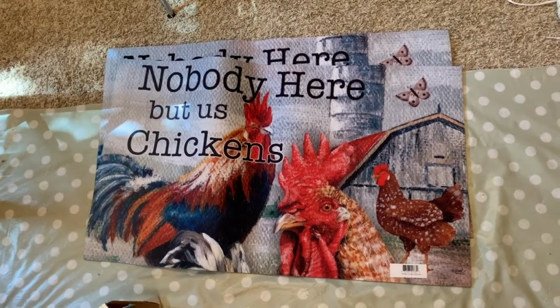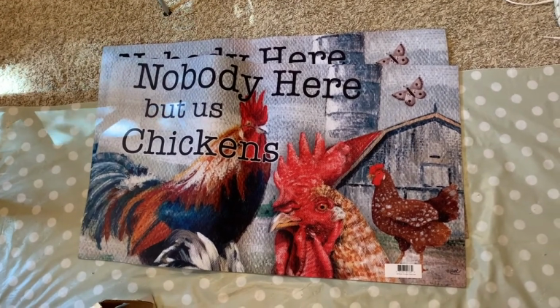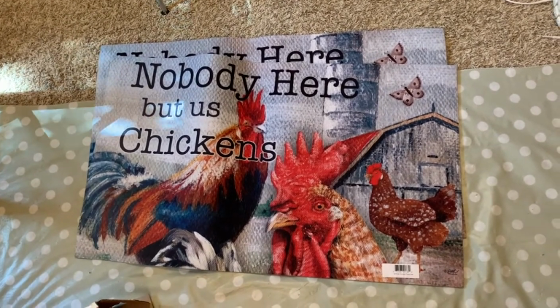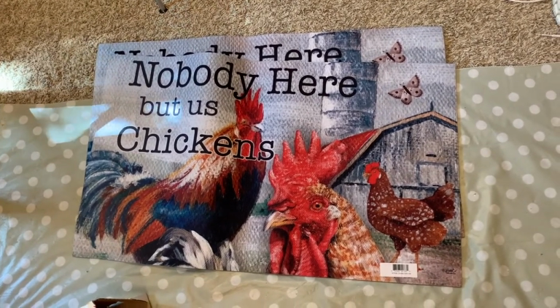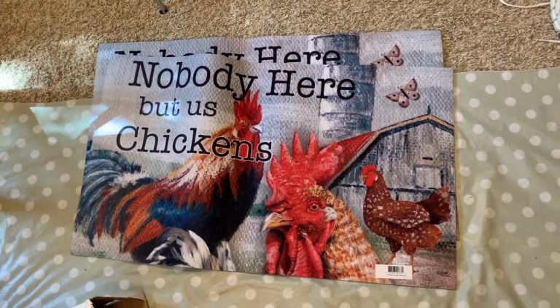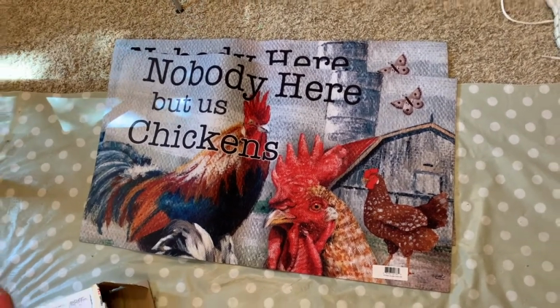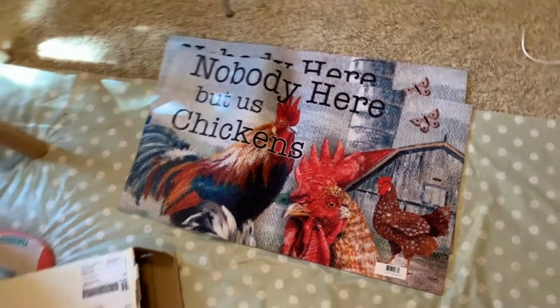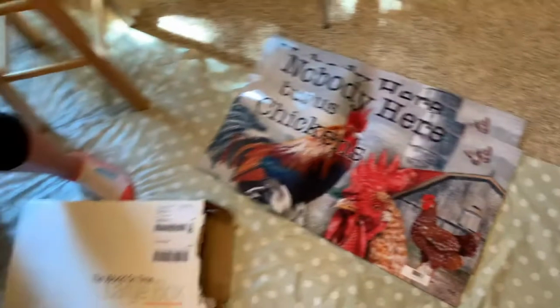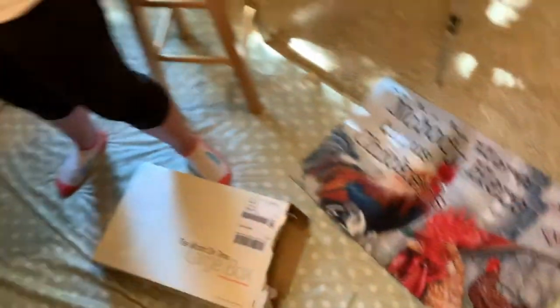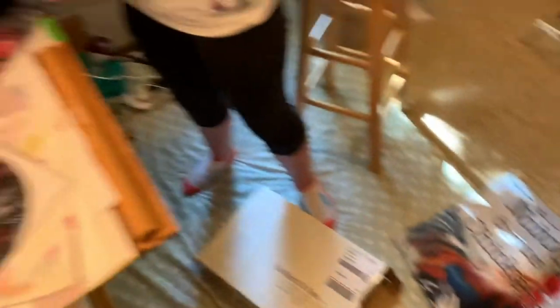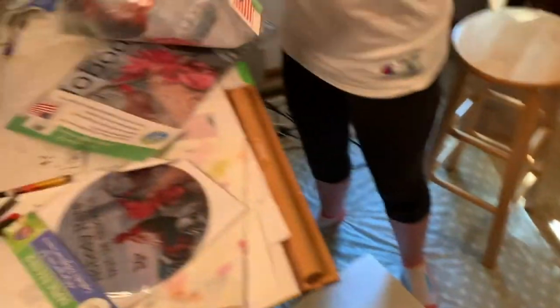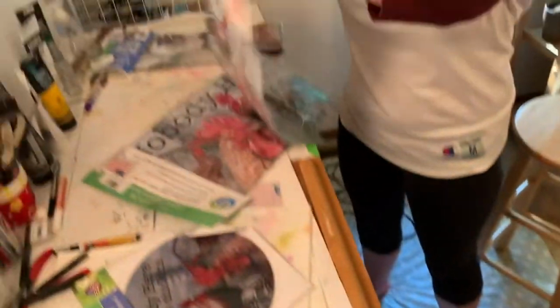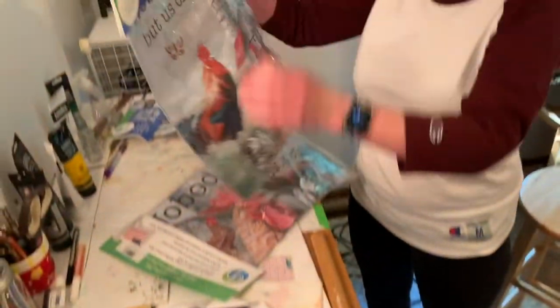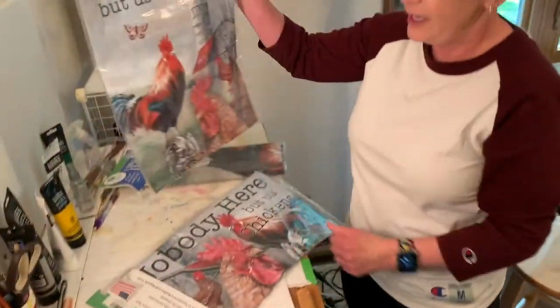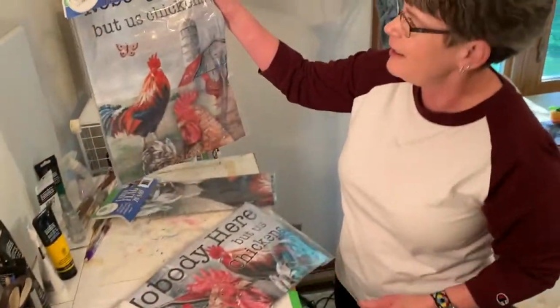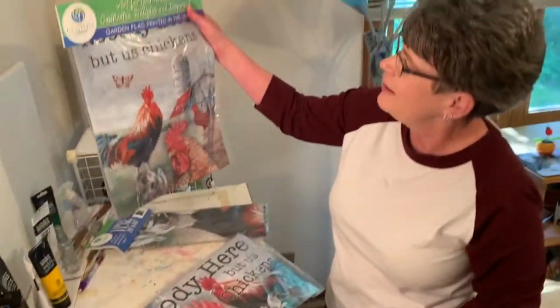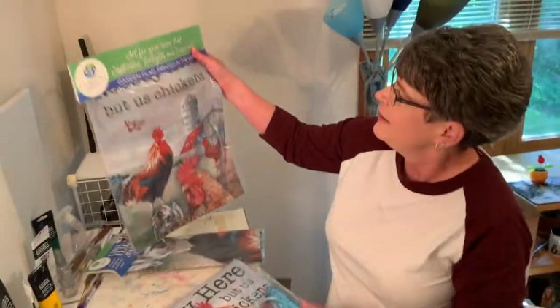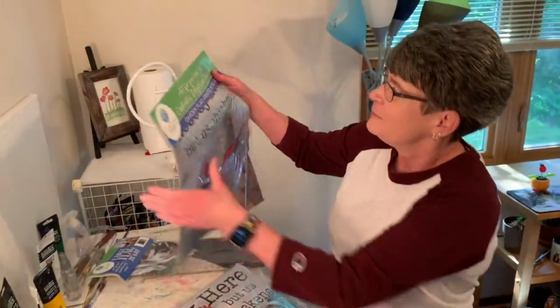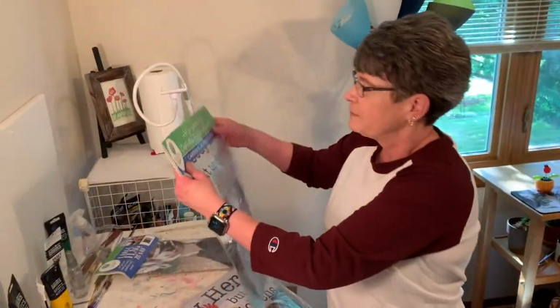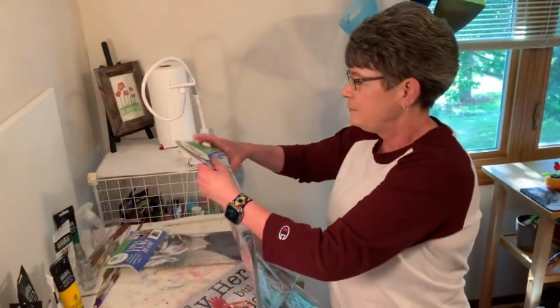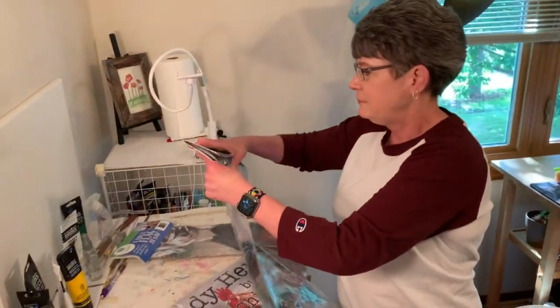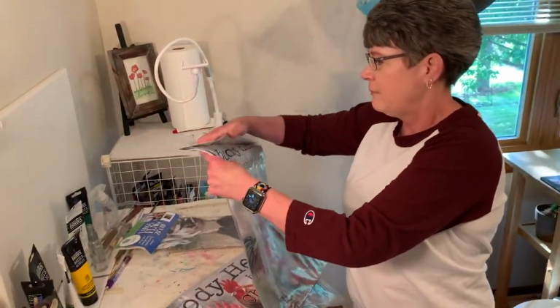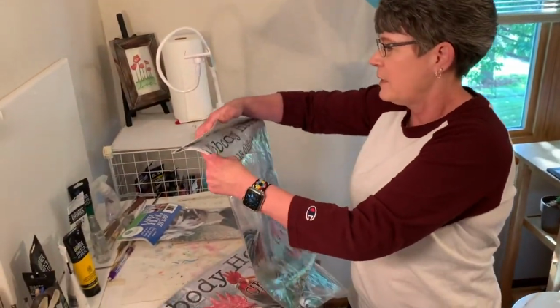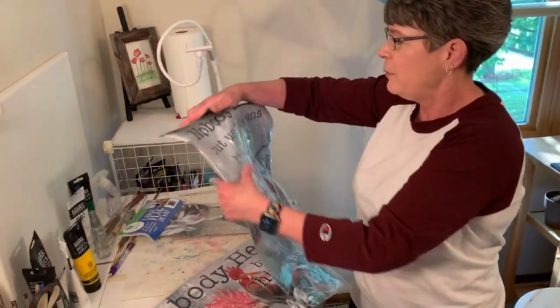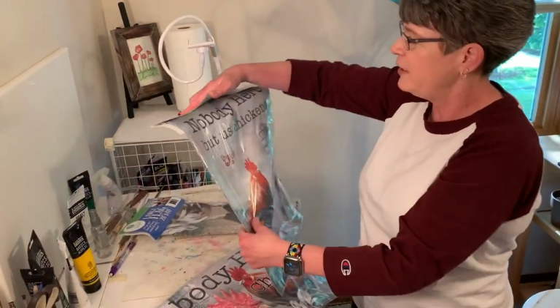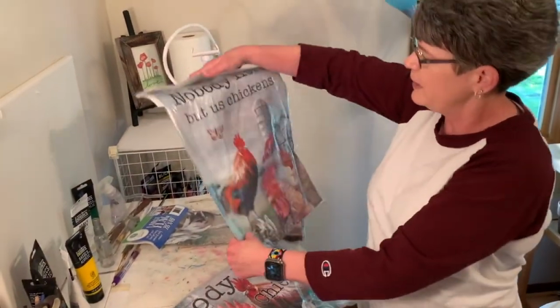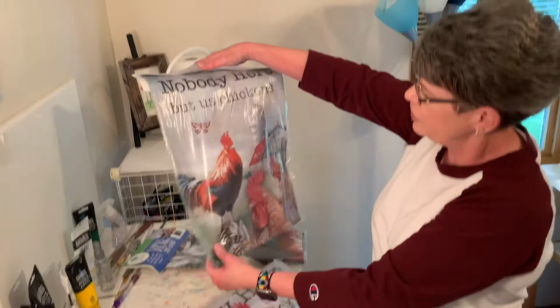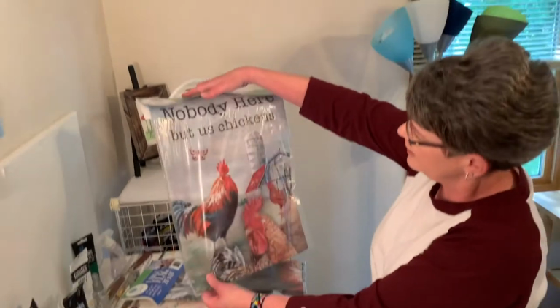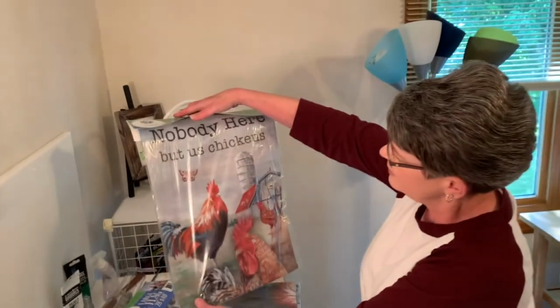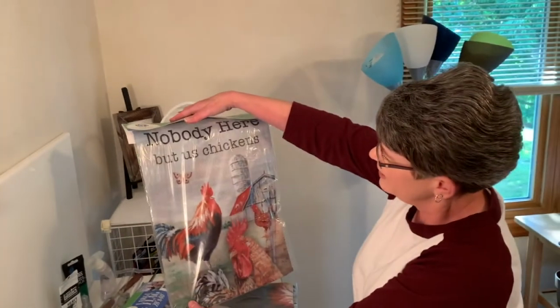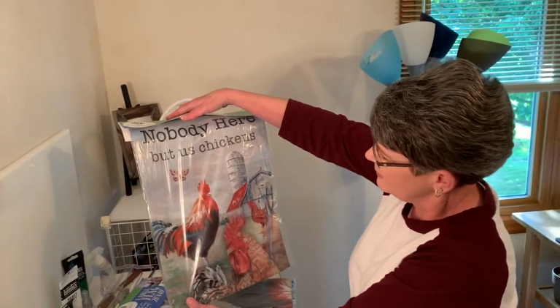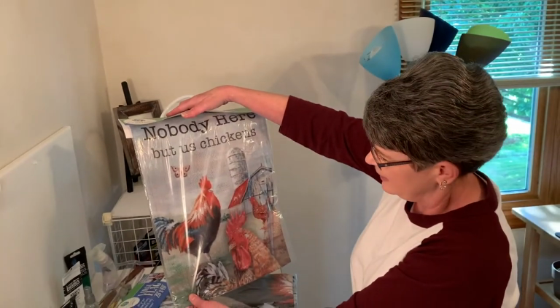Okay, back up here. Oh, and then a garden flag — cute! Nobody here but us chickens. It's all the same theme.